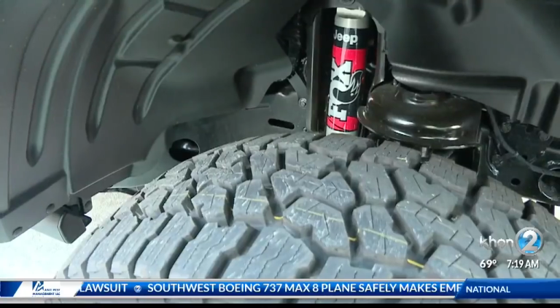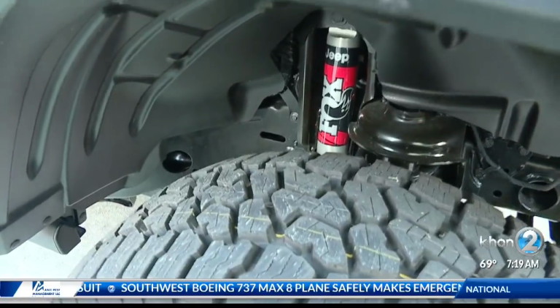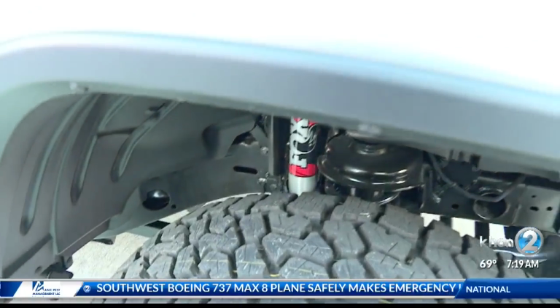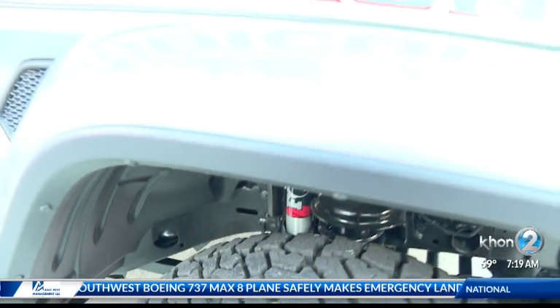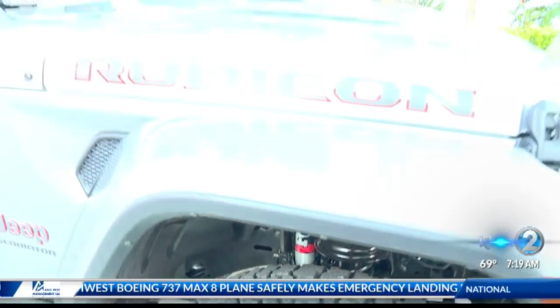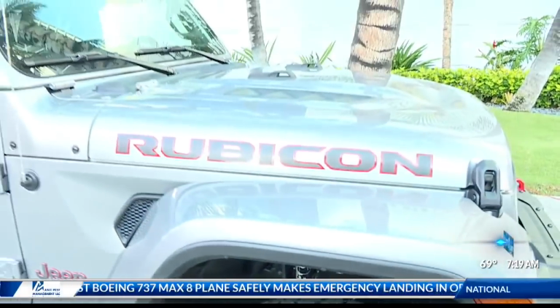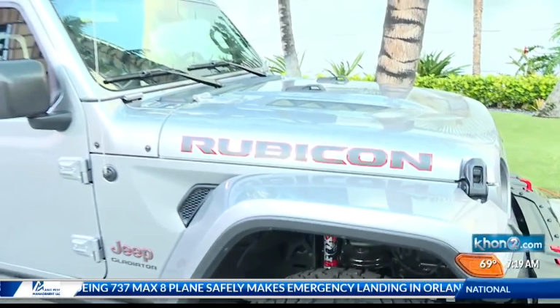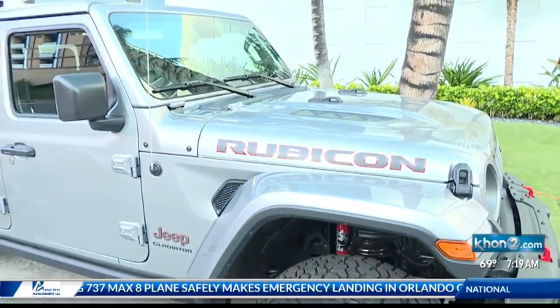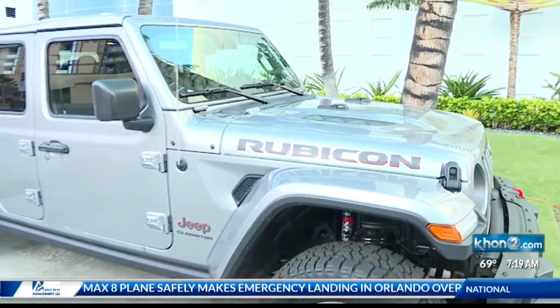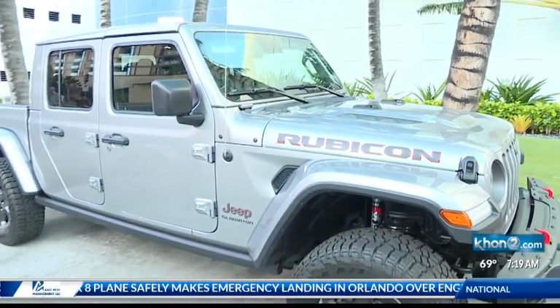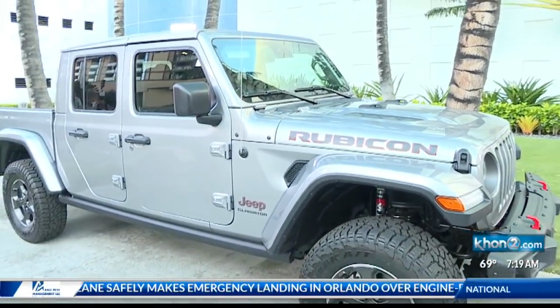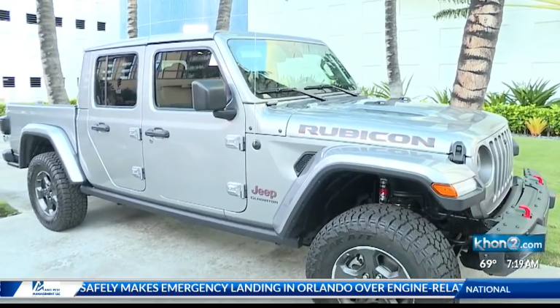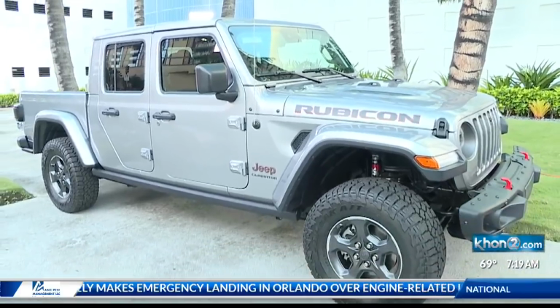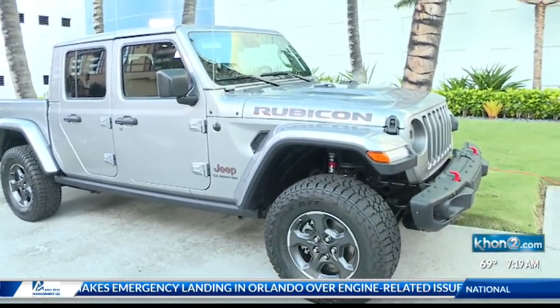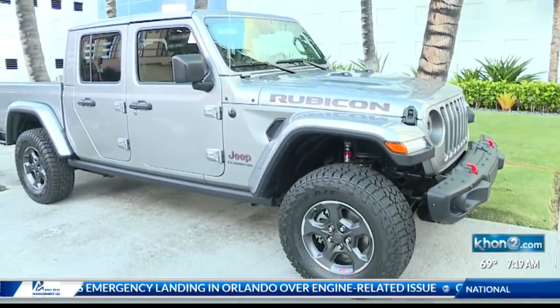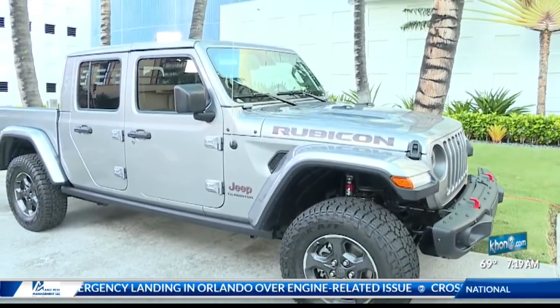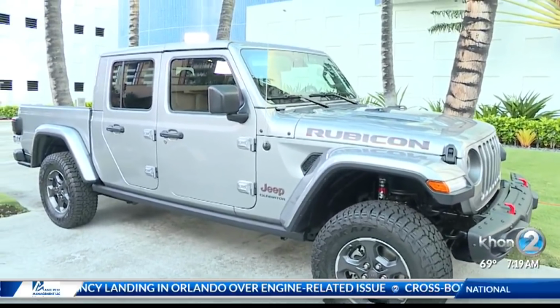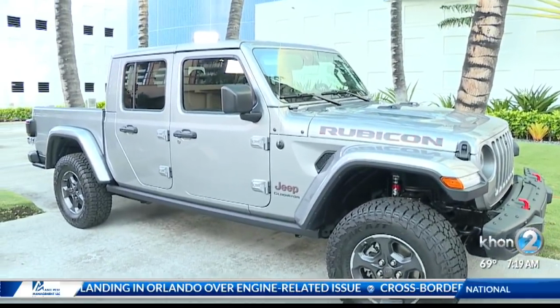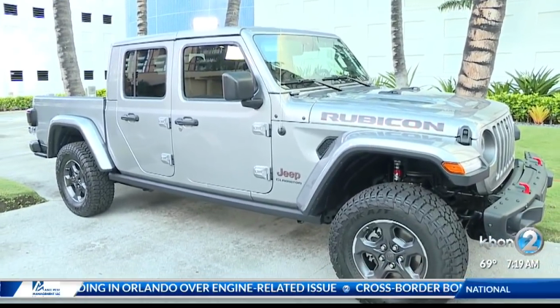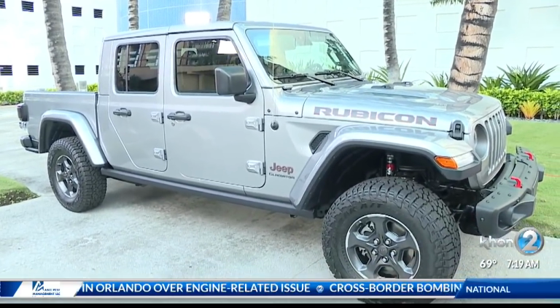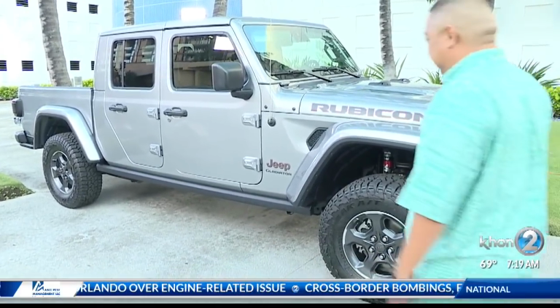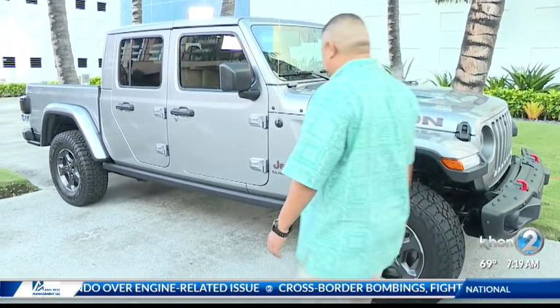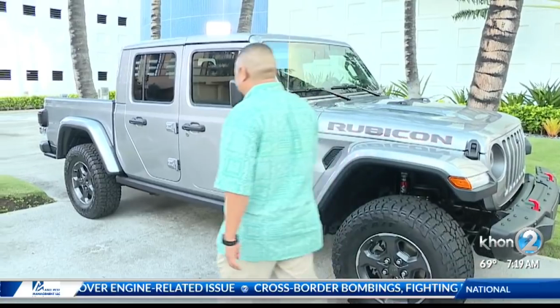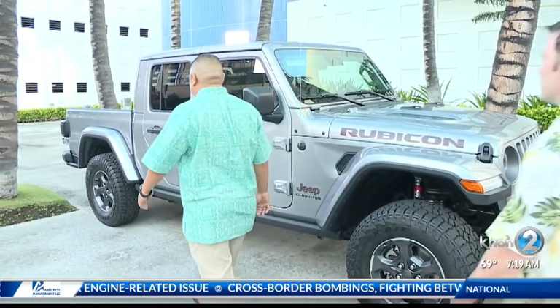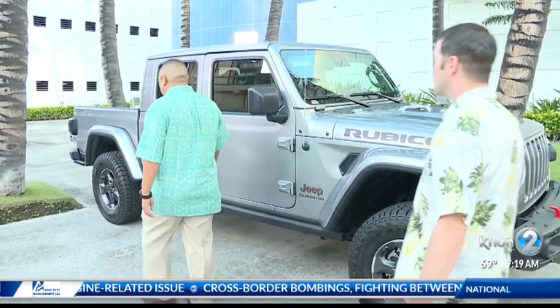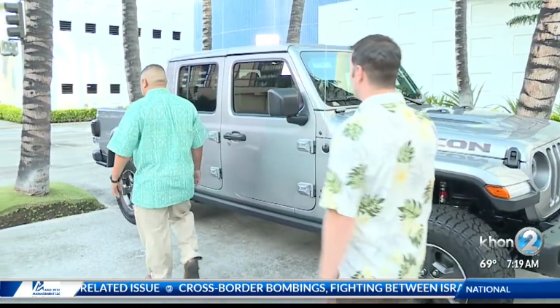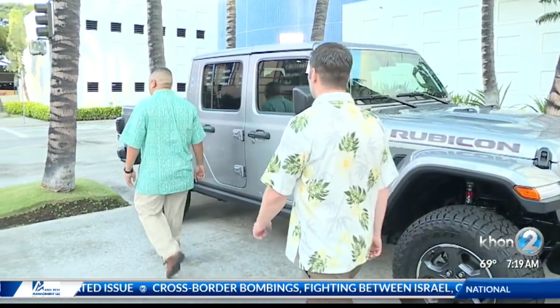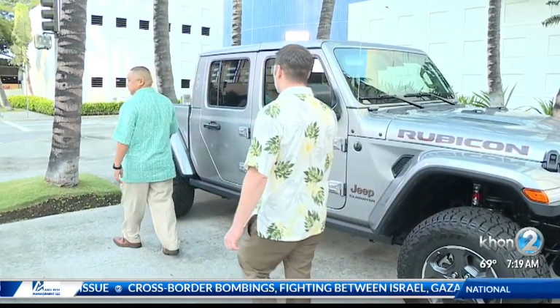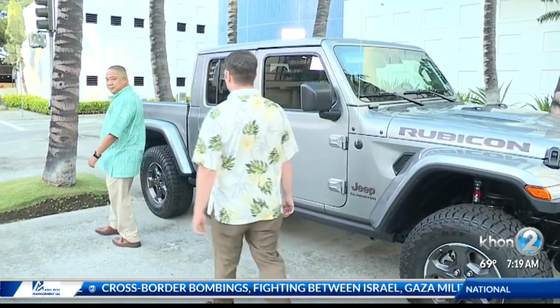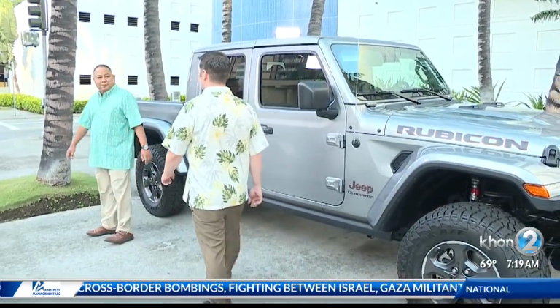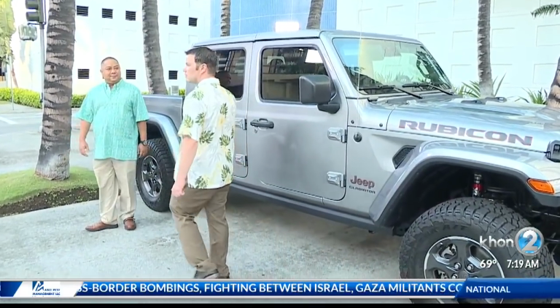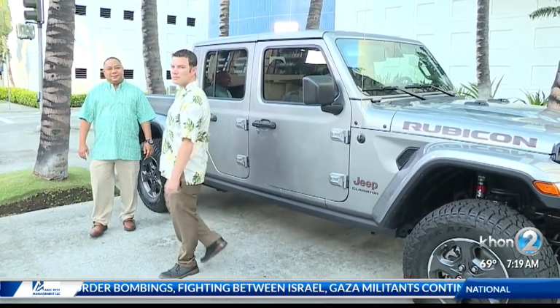Thank you very much, Chris. Jeep is looking to change the game because for the first time in over 25 years, they've unveiled a pickup truck called the Jeep Gladiator. It'll be on display this weekend at the first Hawaiian International Auto Show, but we are getting a sneak peek this morning.